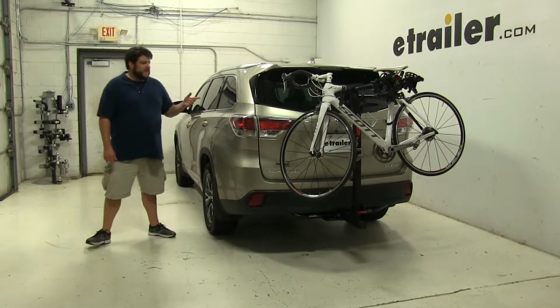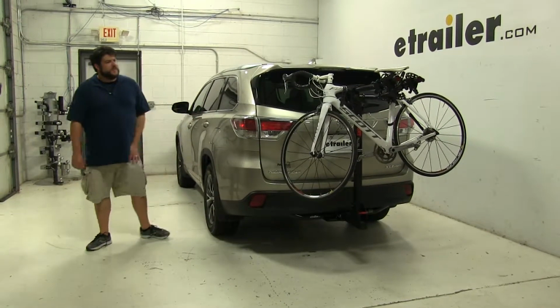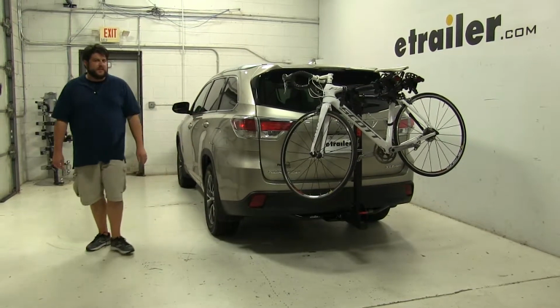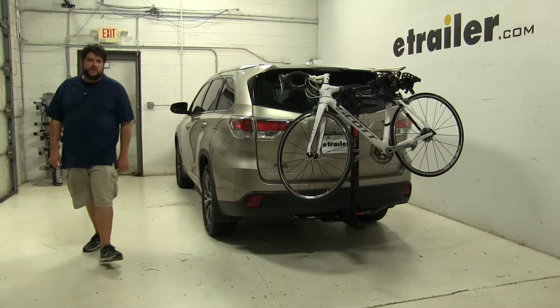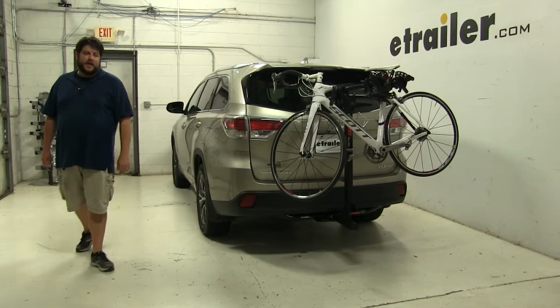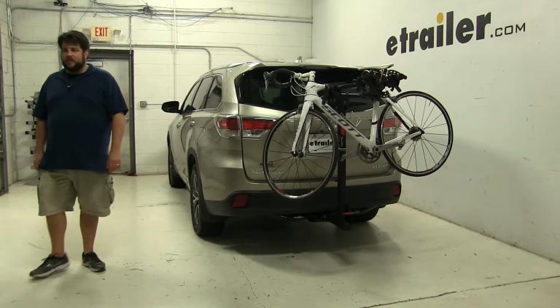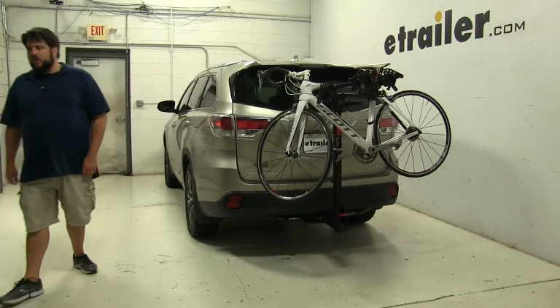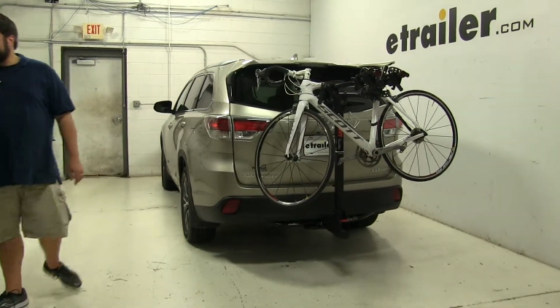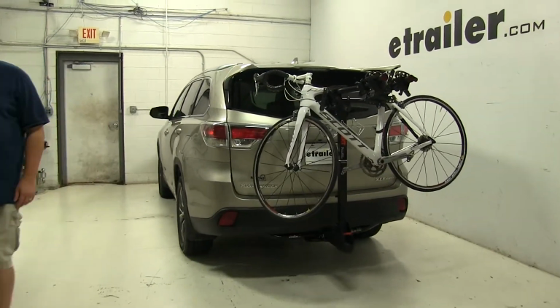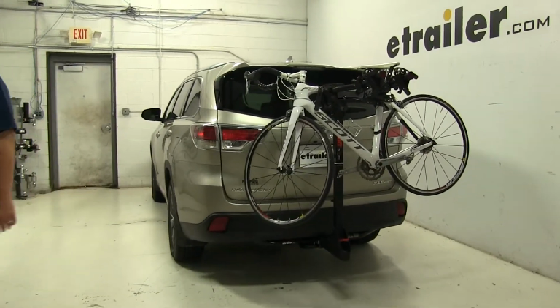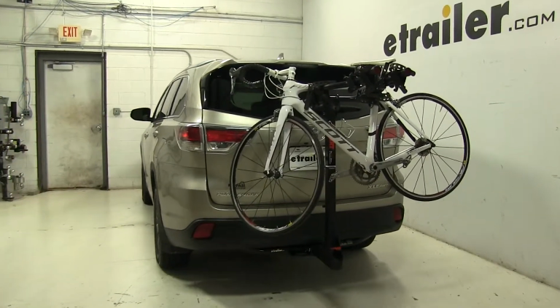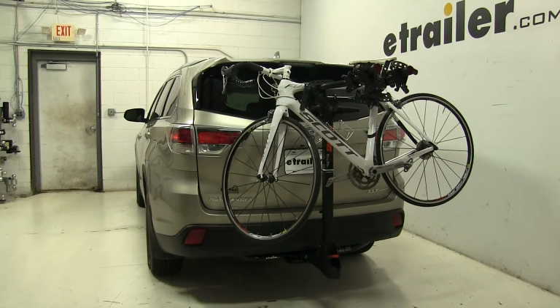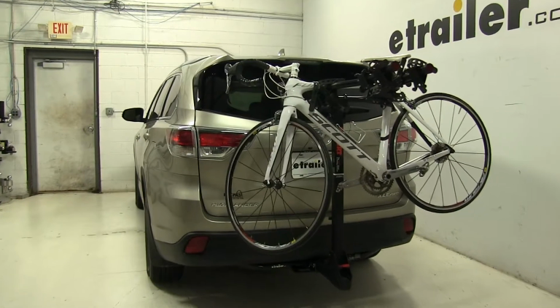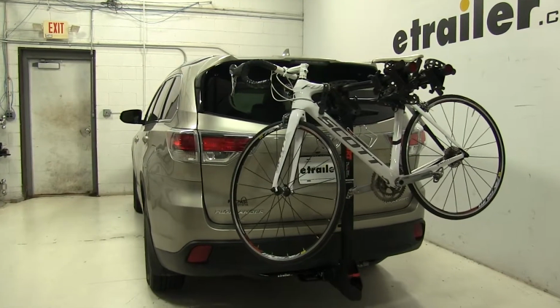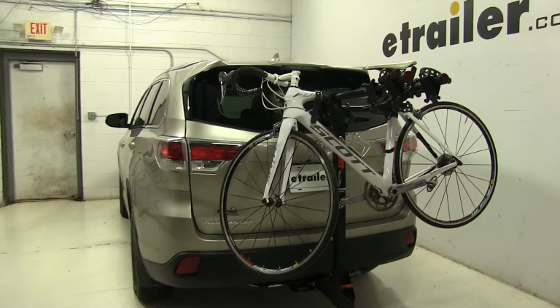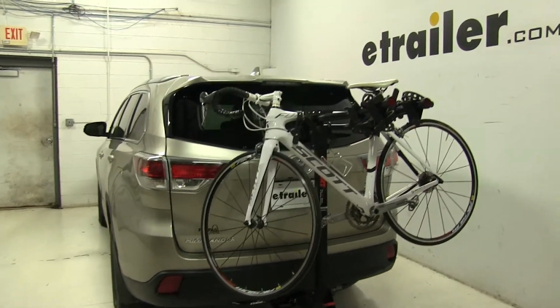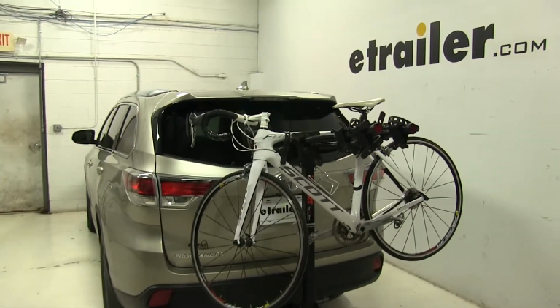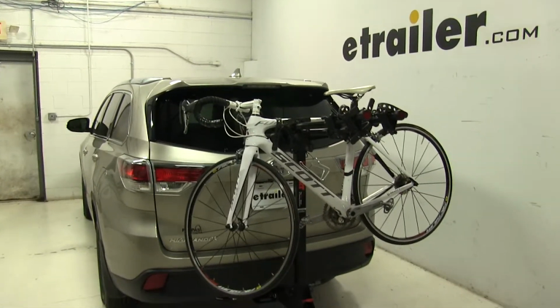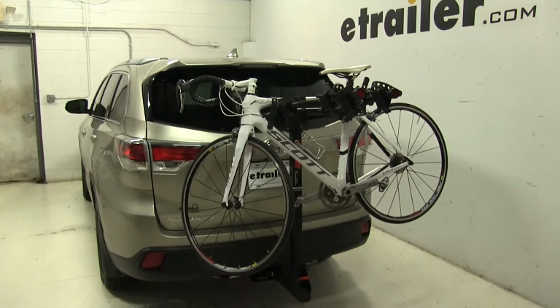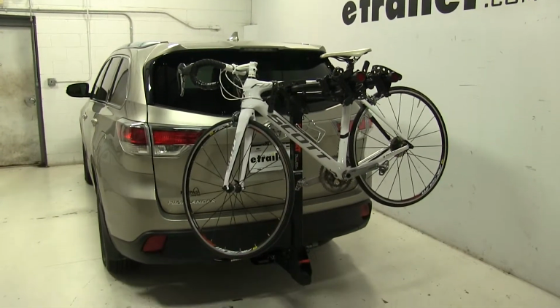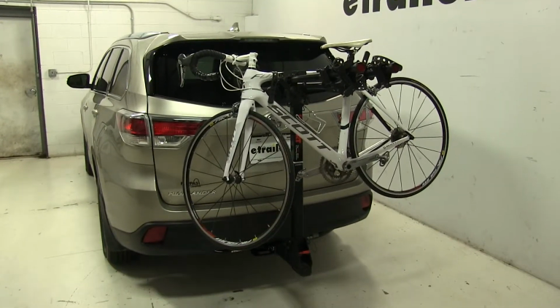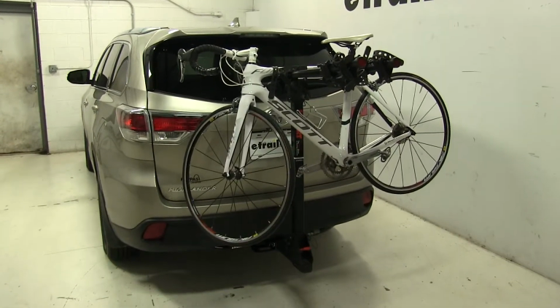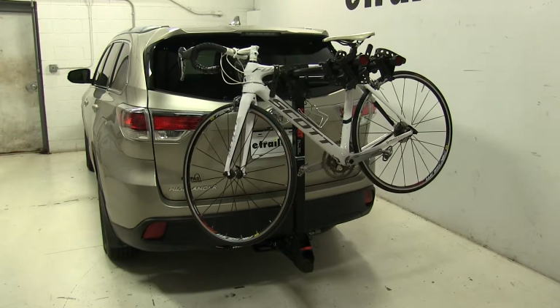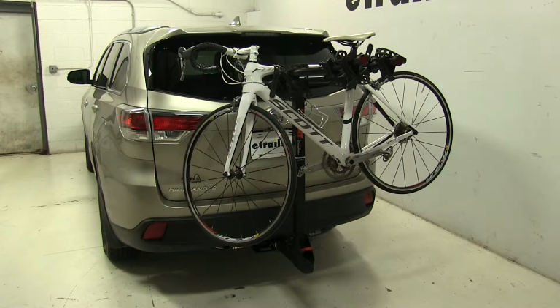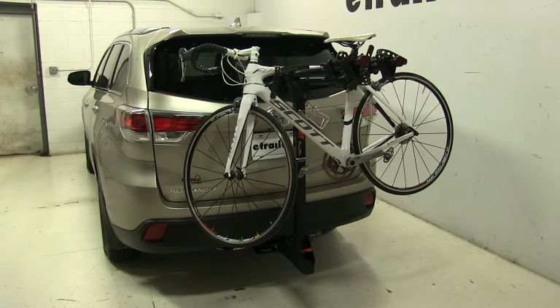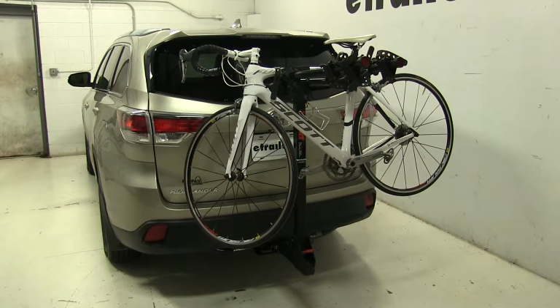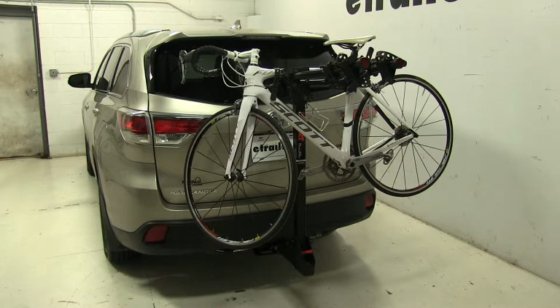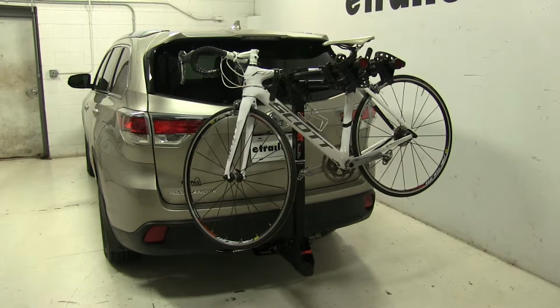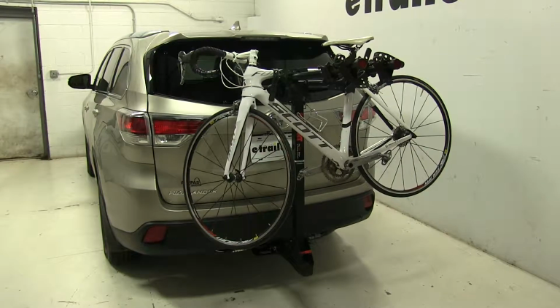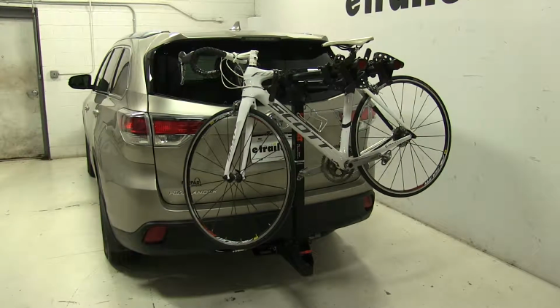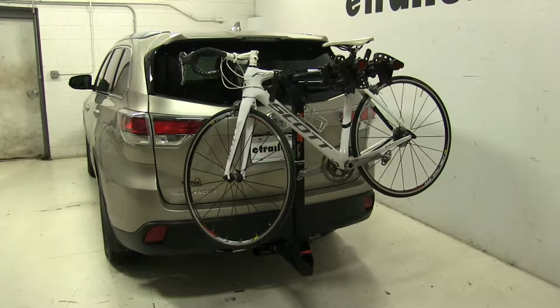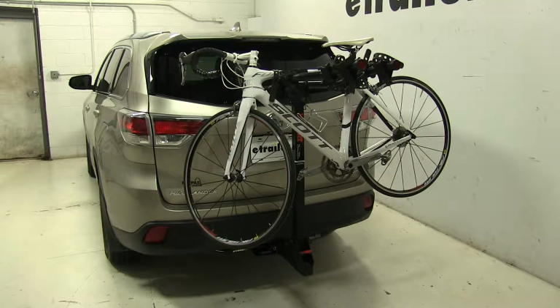Today in our 2016 Toyota Highlander, we're going to be test fitting the Curt Premium 4 Bike Rack, part number C18064. We already have a bike installed on the rack — let's go ahead and take a closer look and show off some of the features.